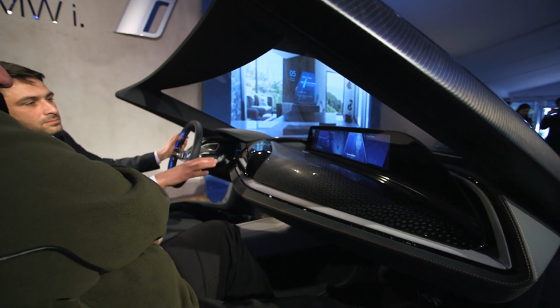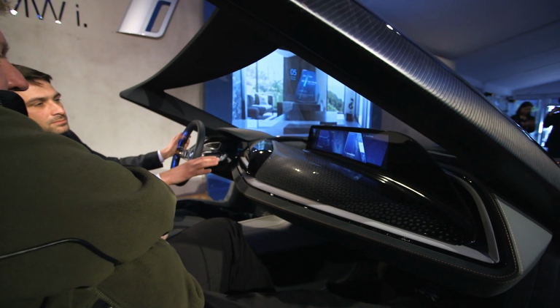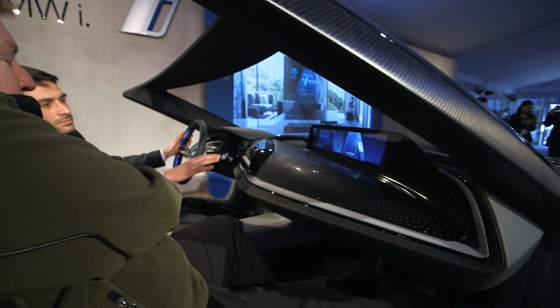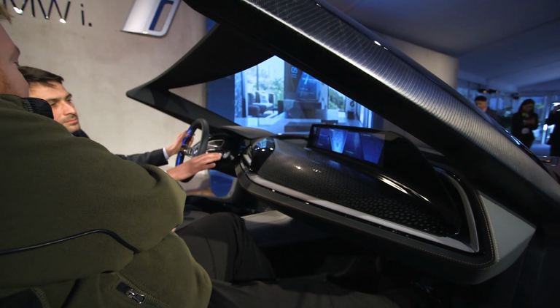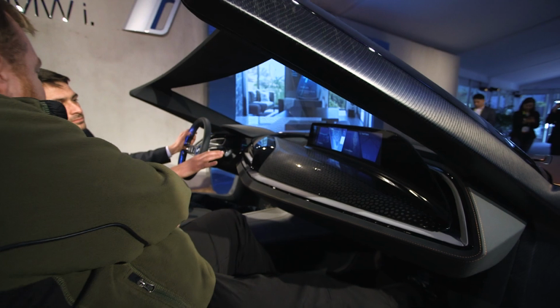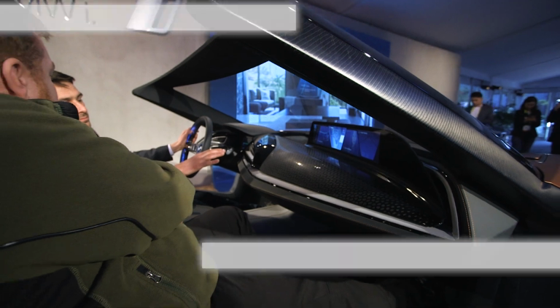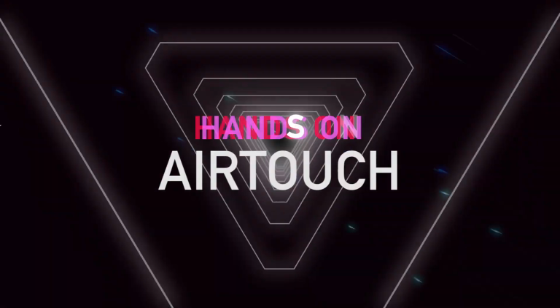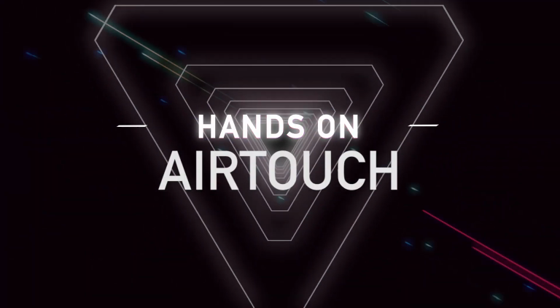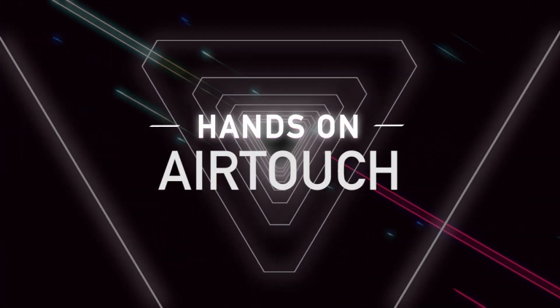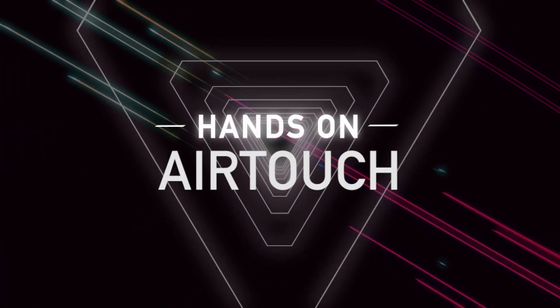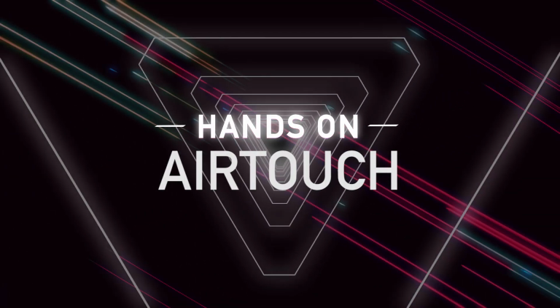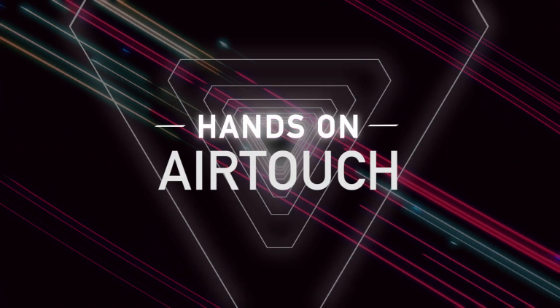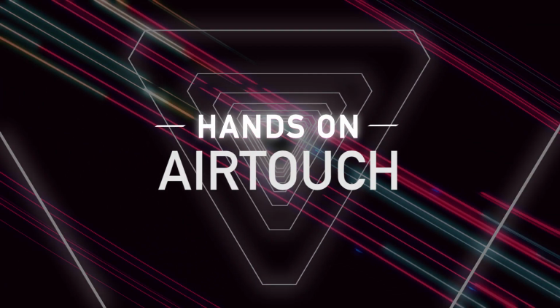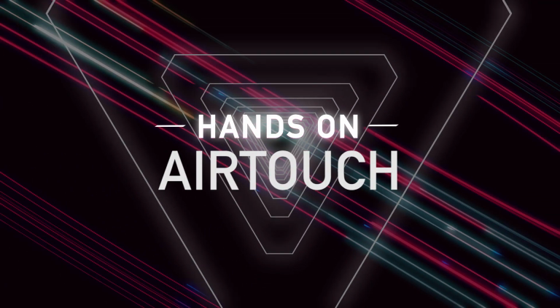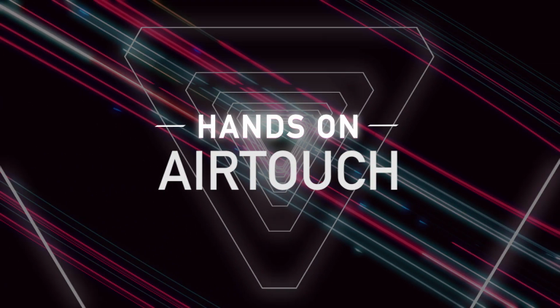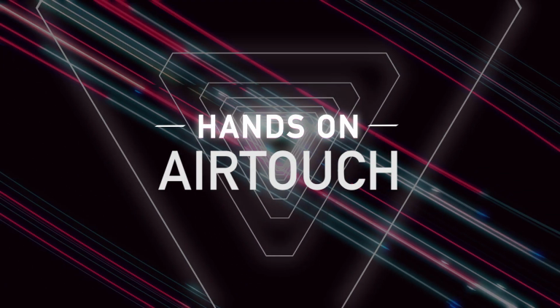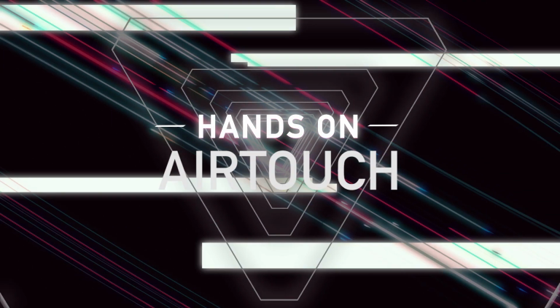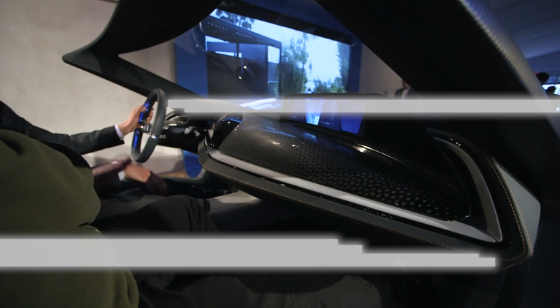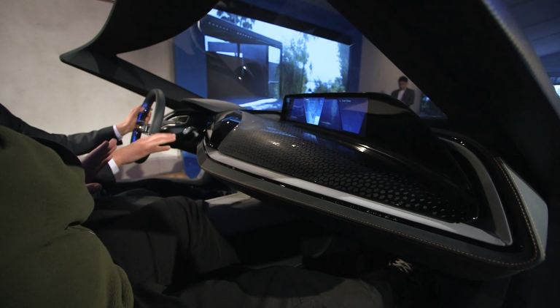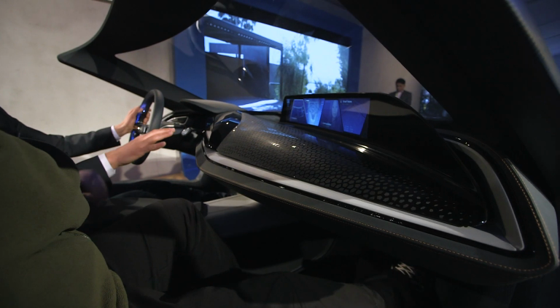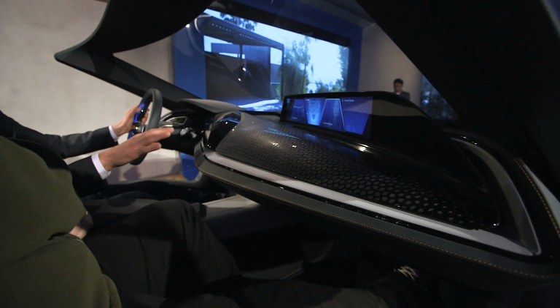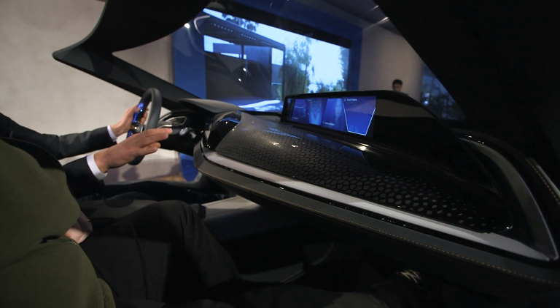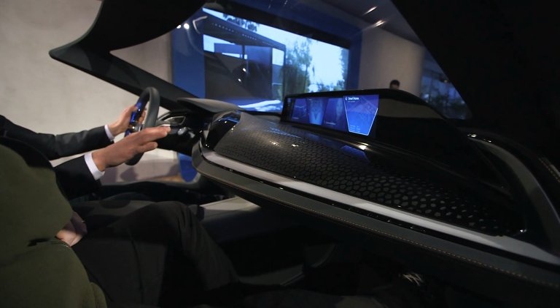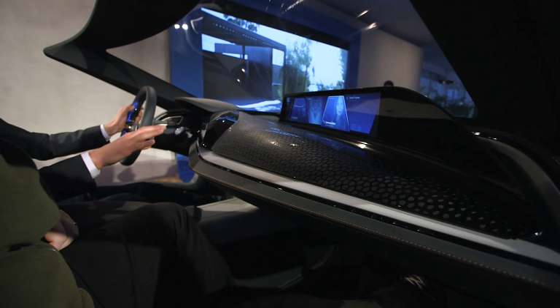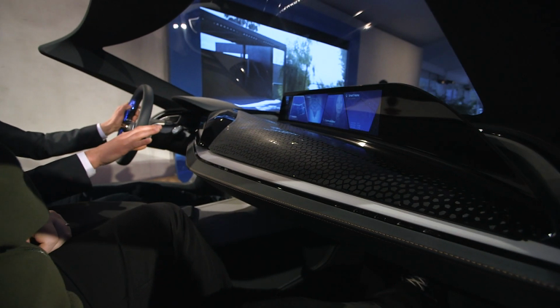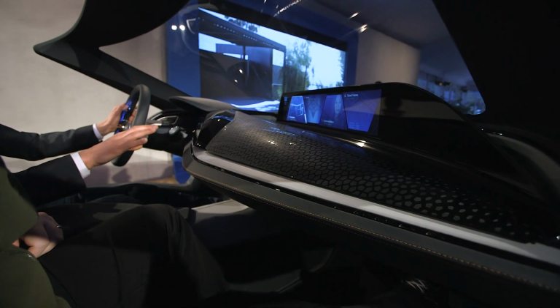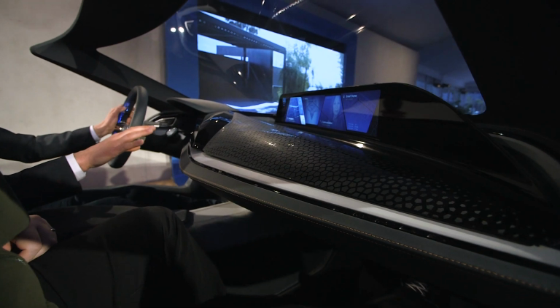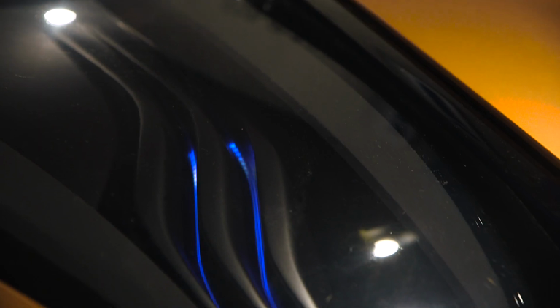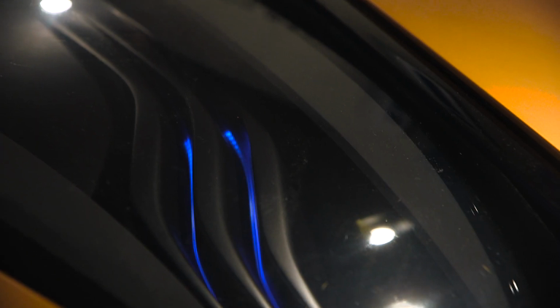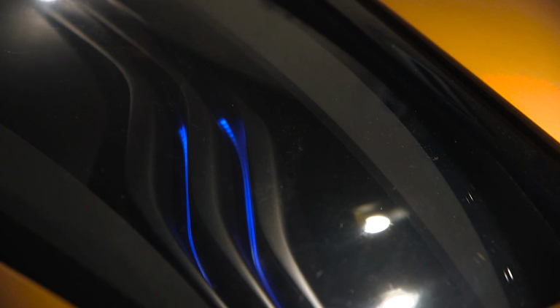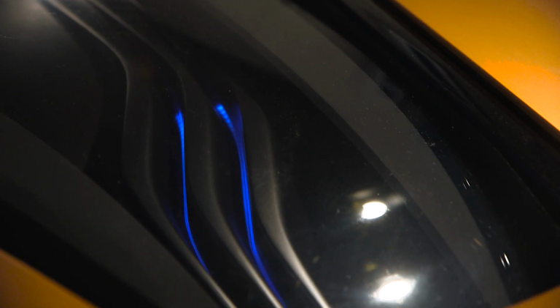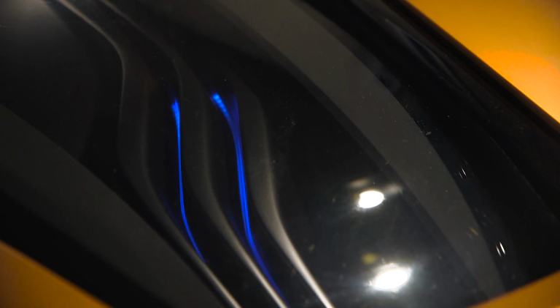This is AirTouch, which is BMW's vision for the future of autonomous driving, or at least what the driver will be doing while the car is driving itself.